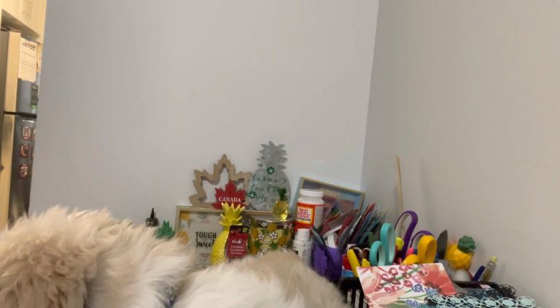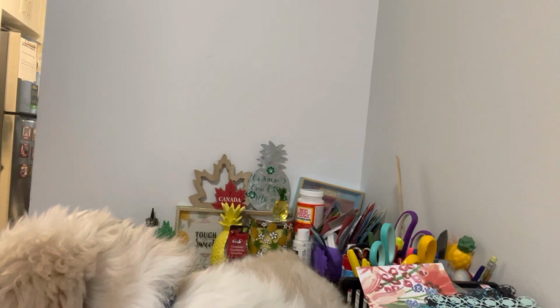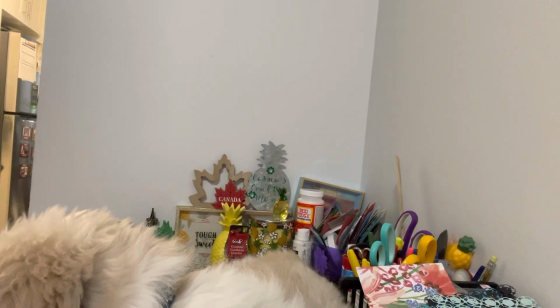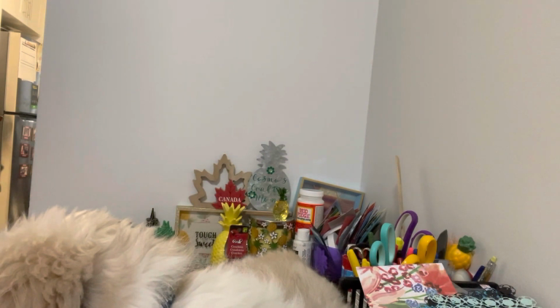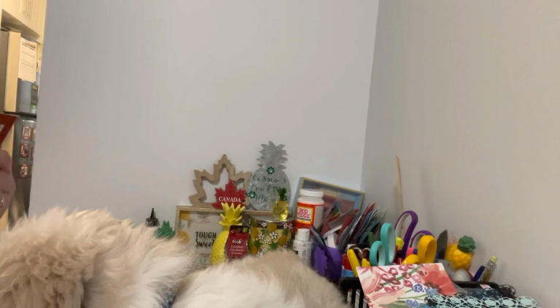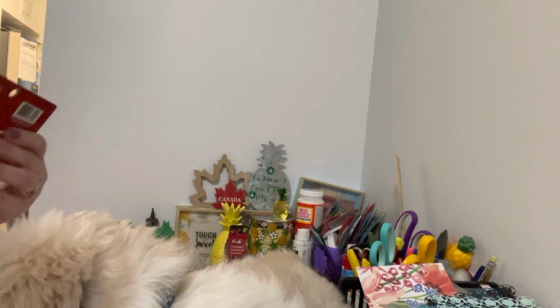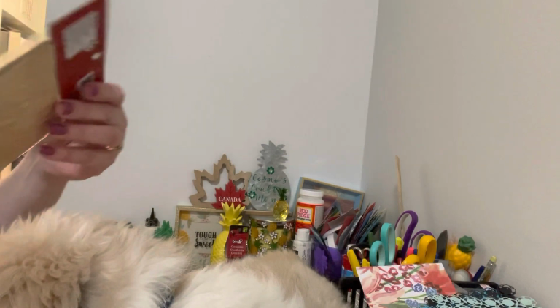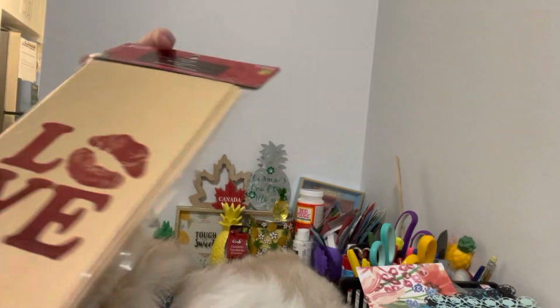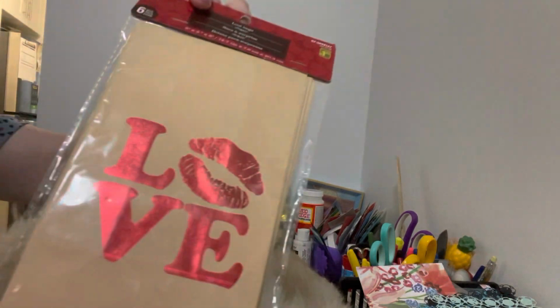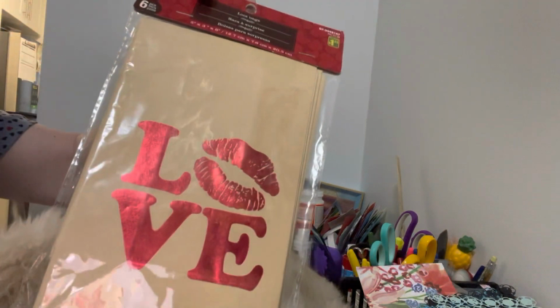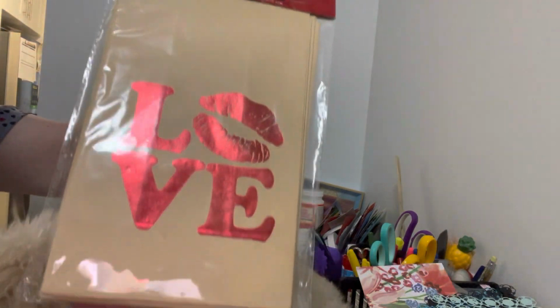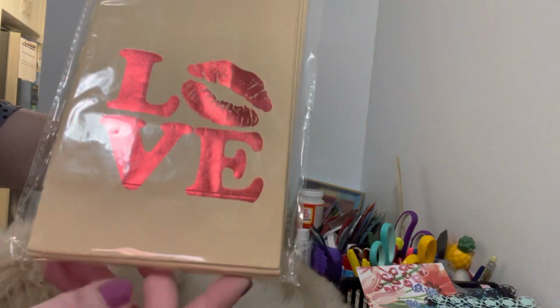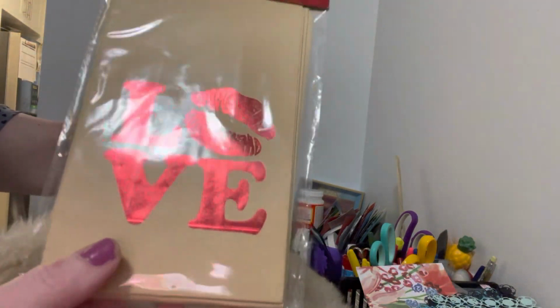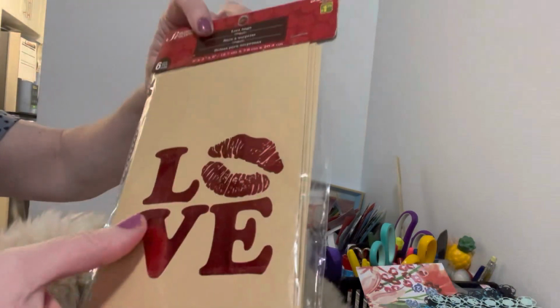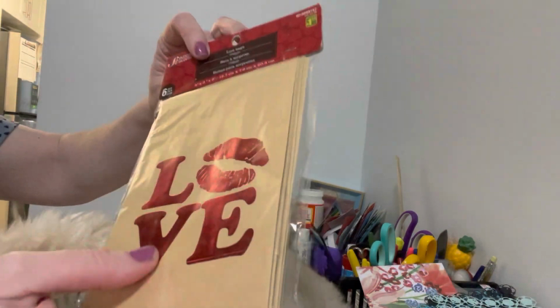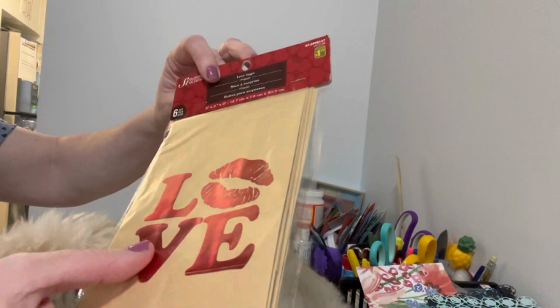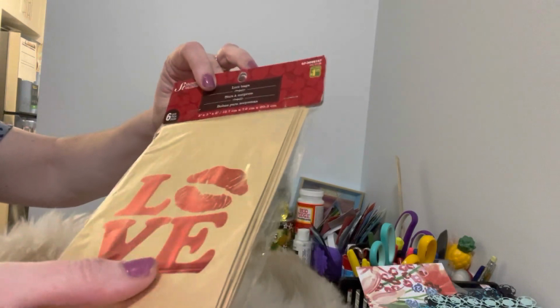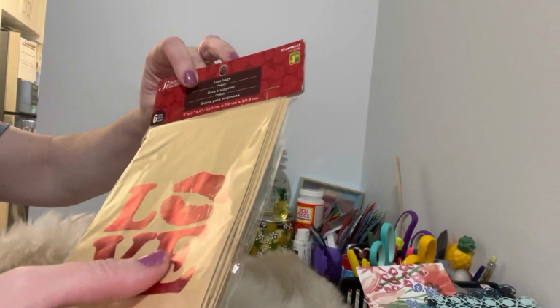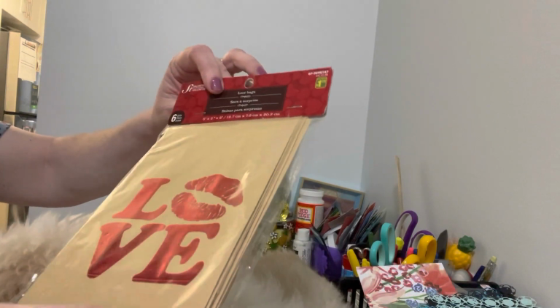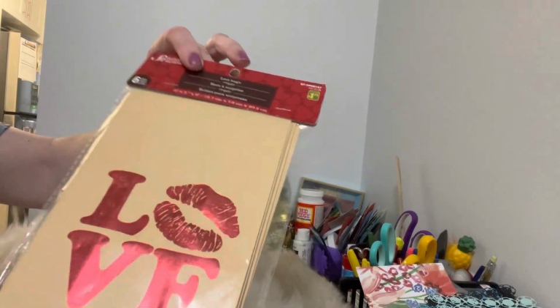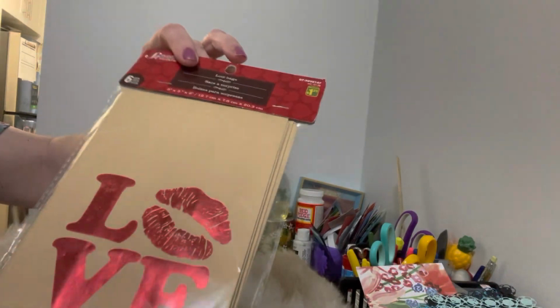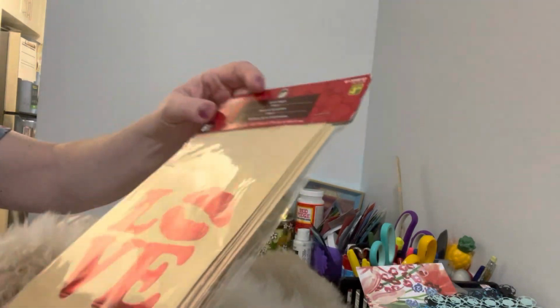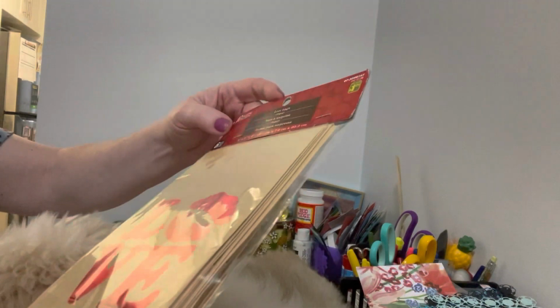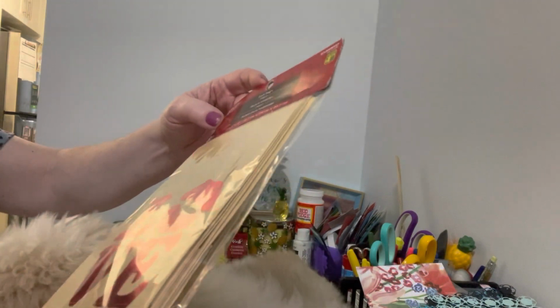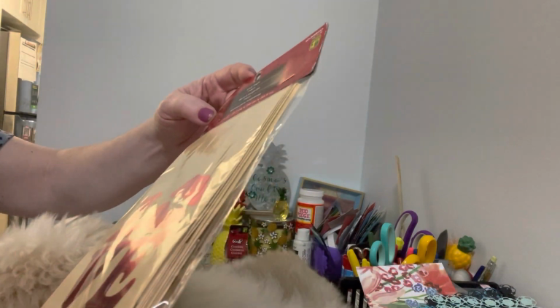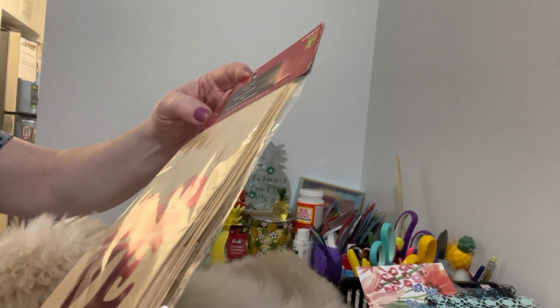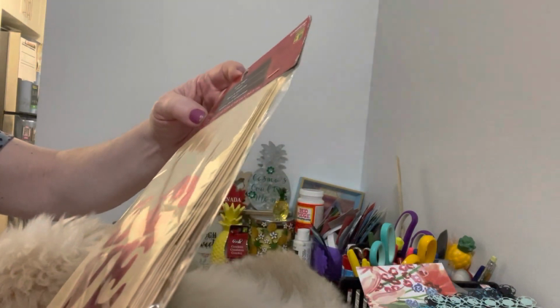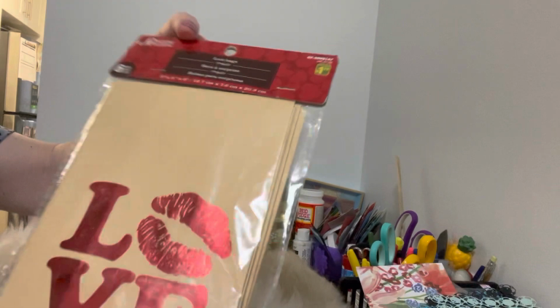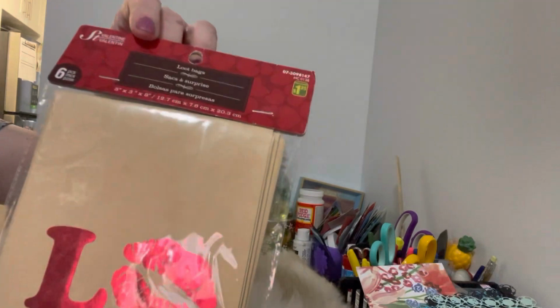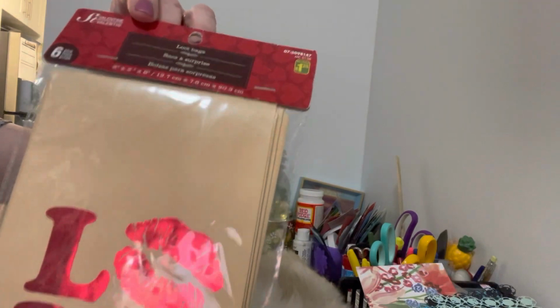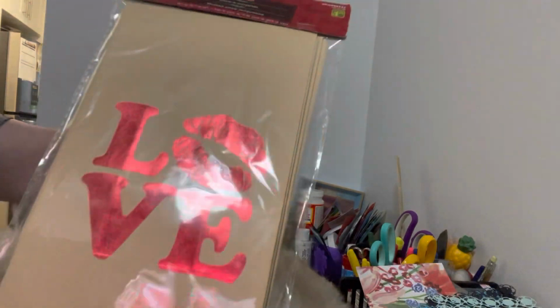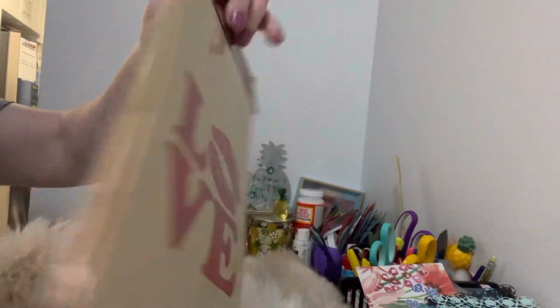The next thing I found that I absolutely love — I only found one pack — were these love bags. Aren't they gorgeous? They're like red foil with lips on them. So they're loot bags, there's six pieces, and they were a dollar twenty-five. I thought that was some good value.